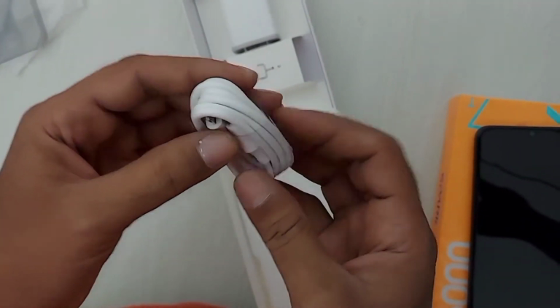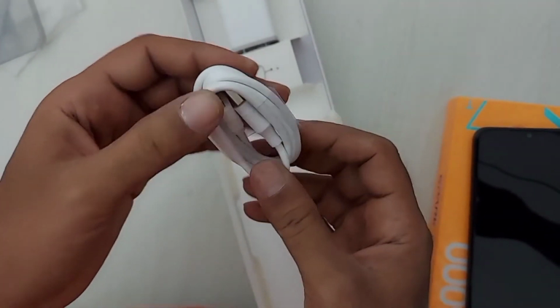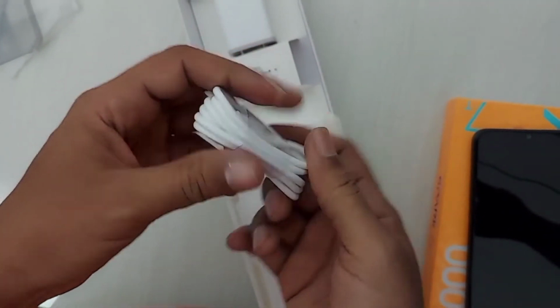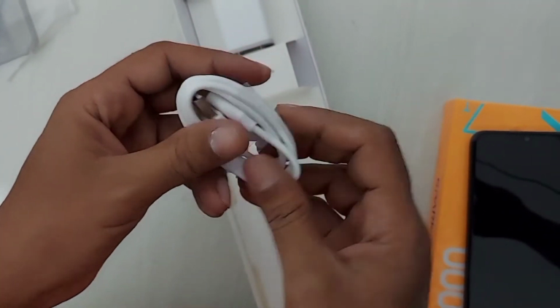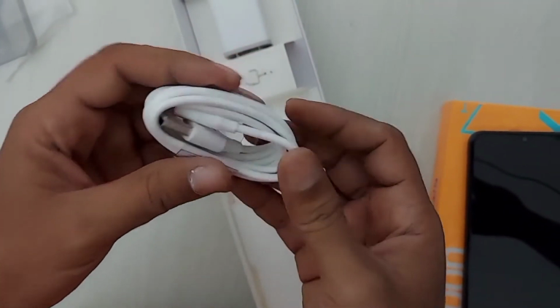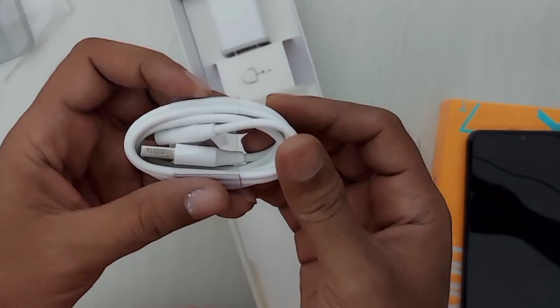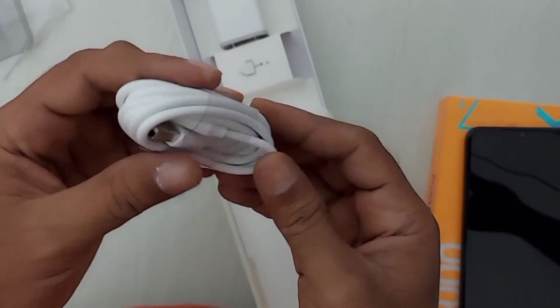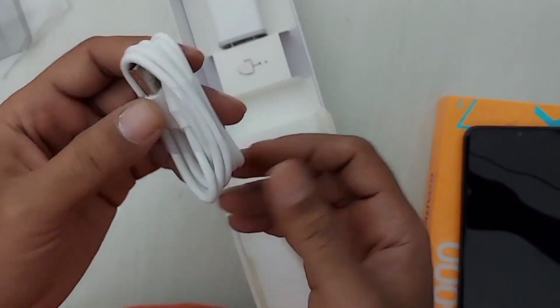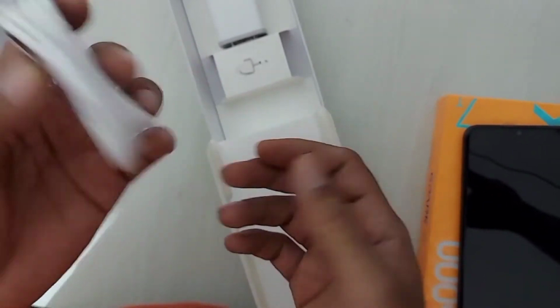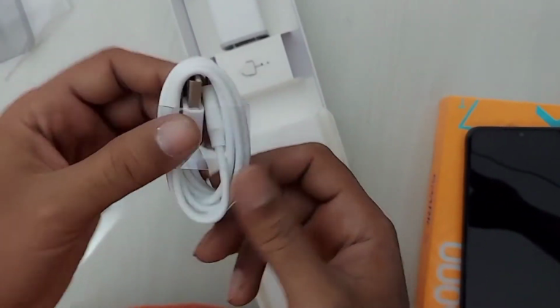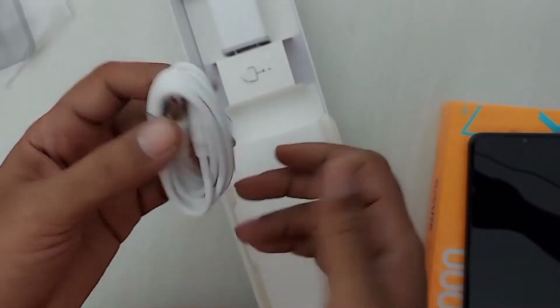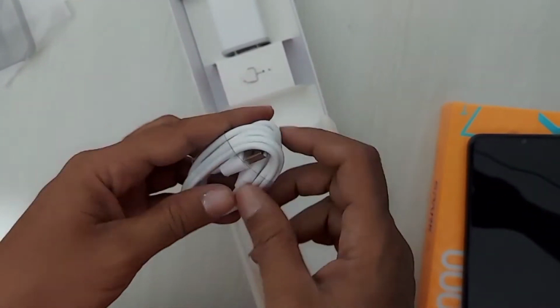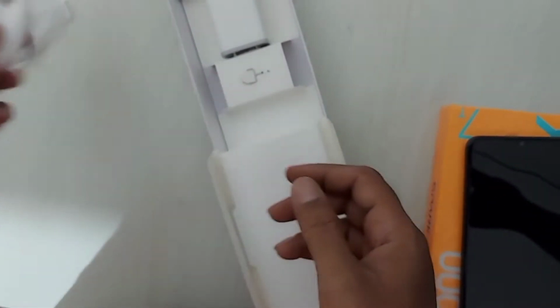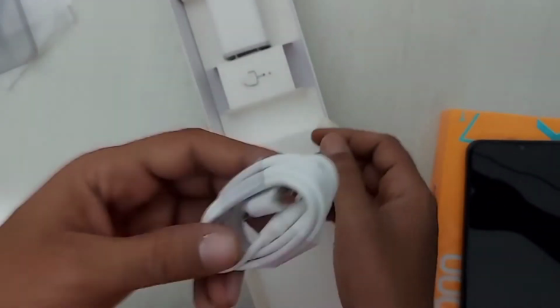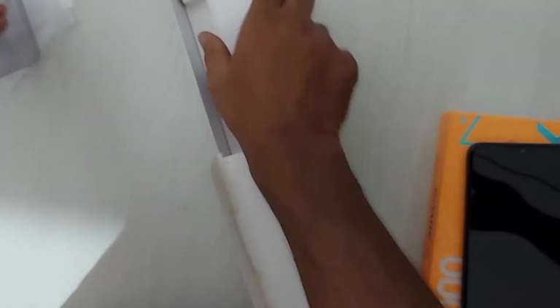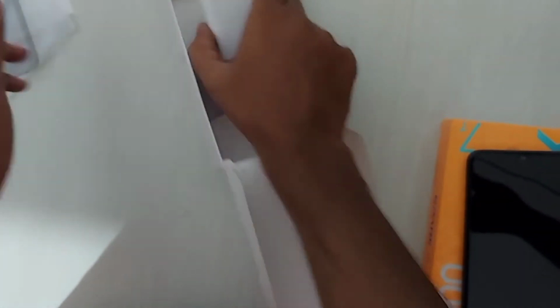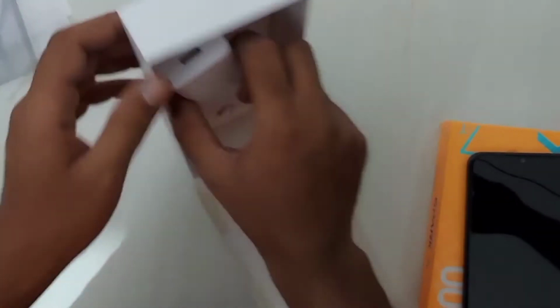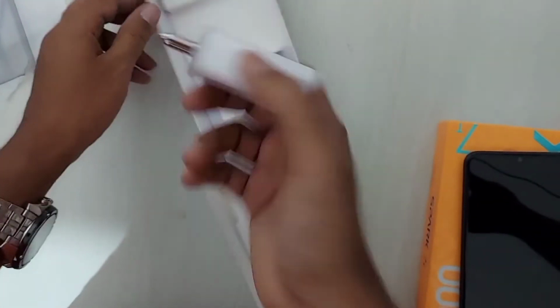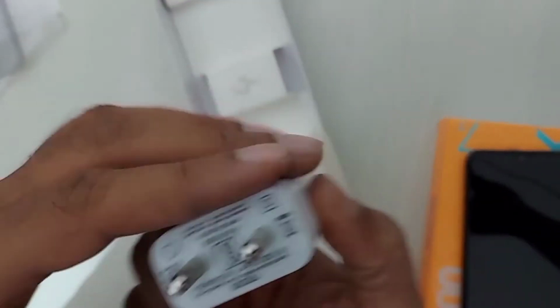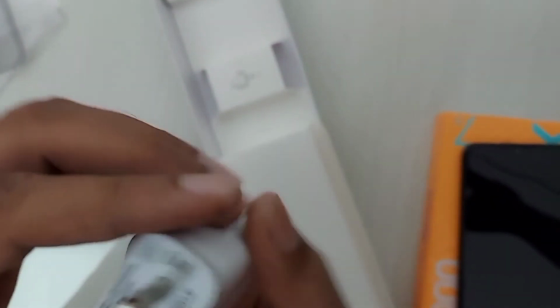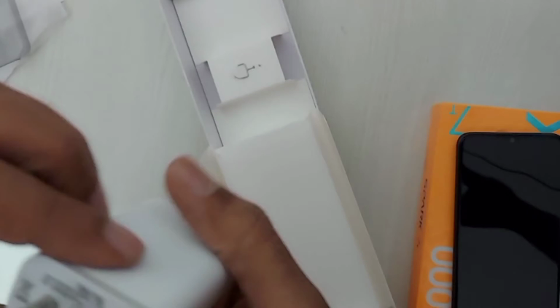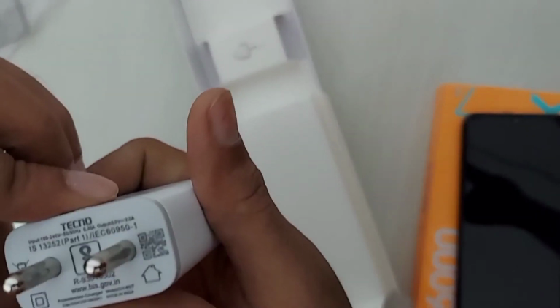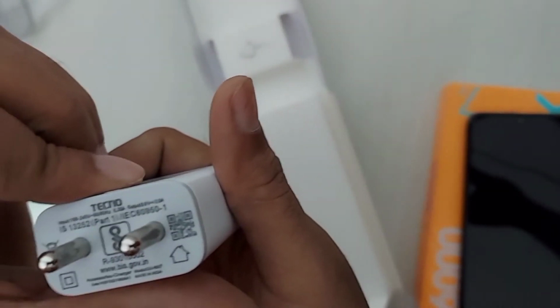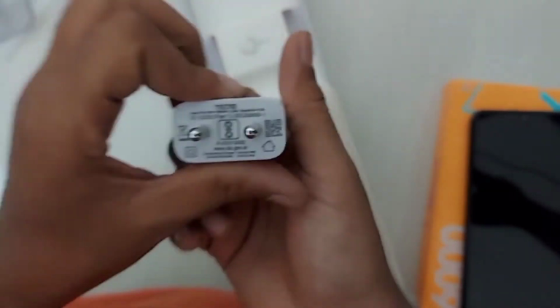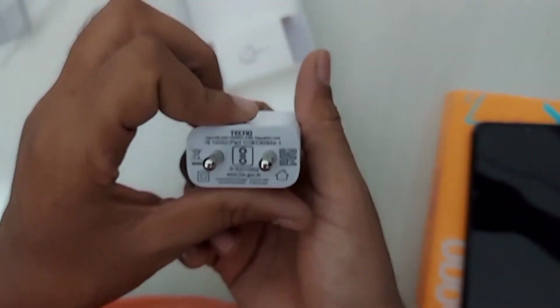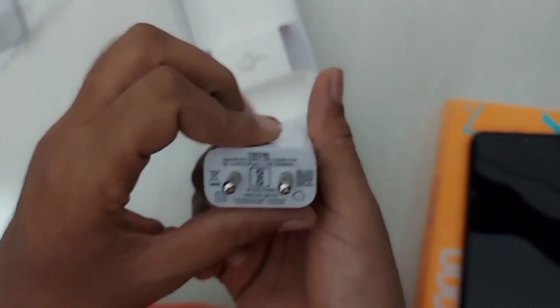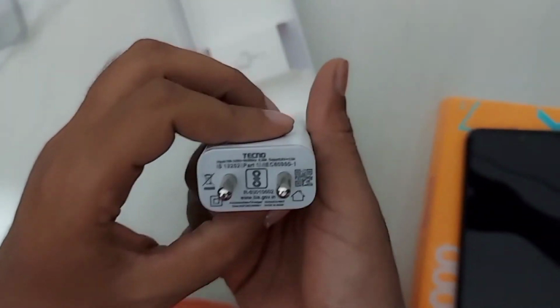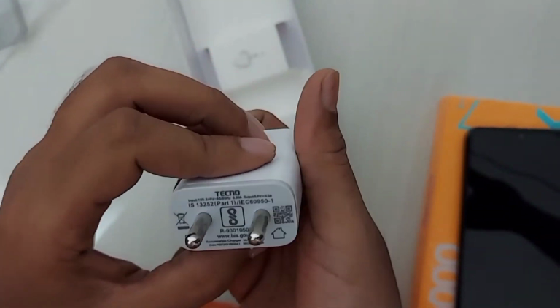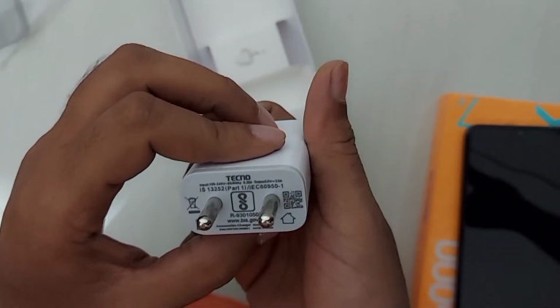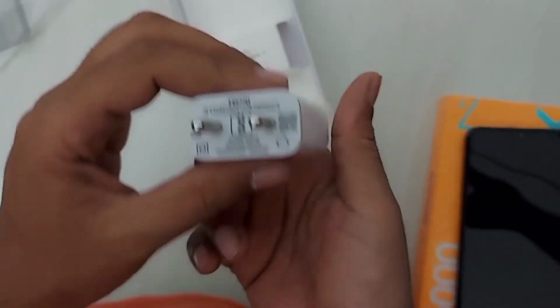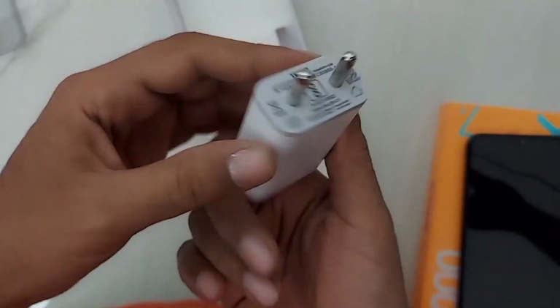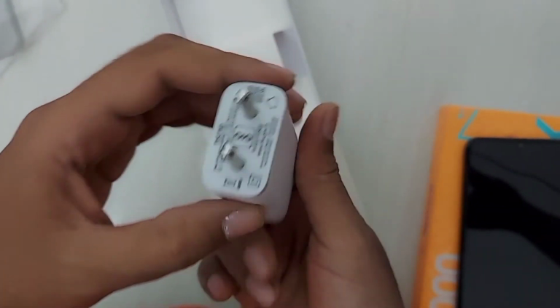If it were Type-C it would be better, but considering the price, that's not expected. This is a fast charger of 3 watts.